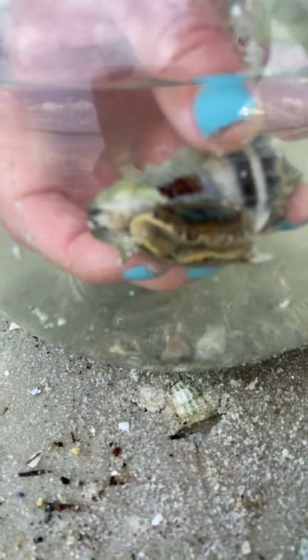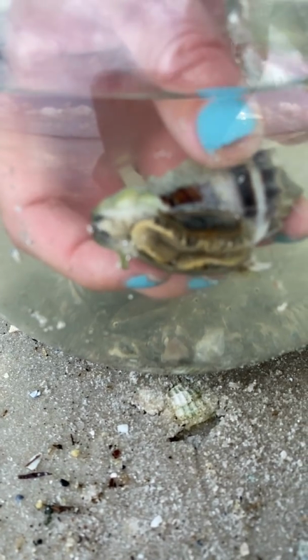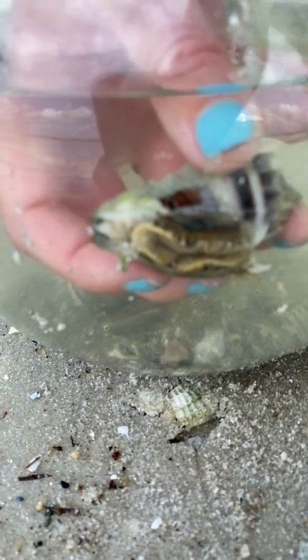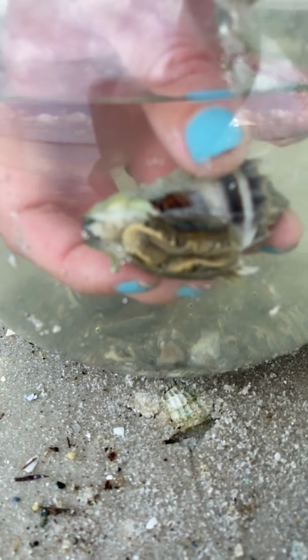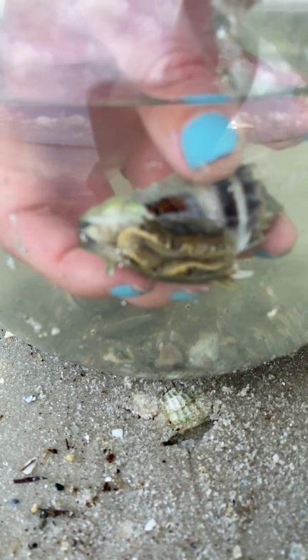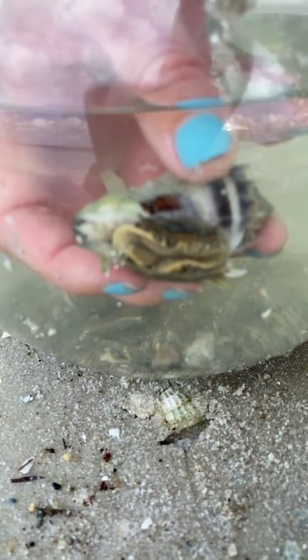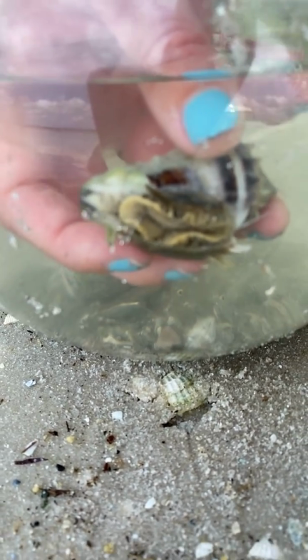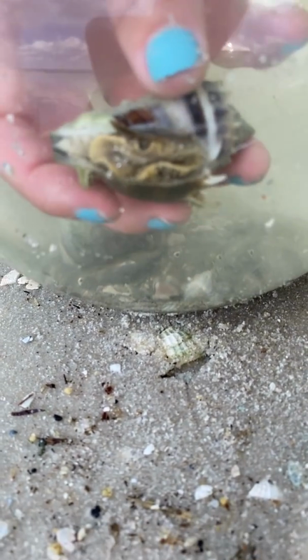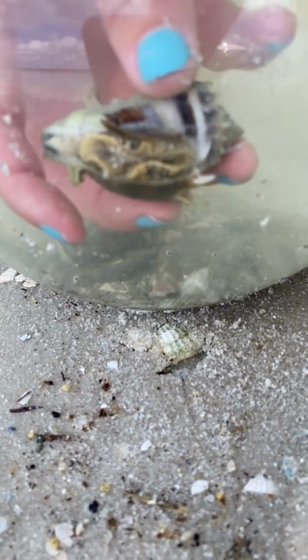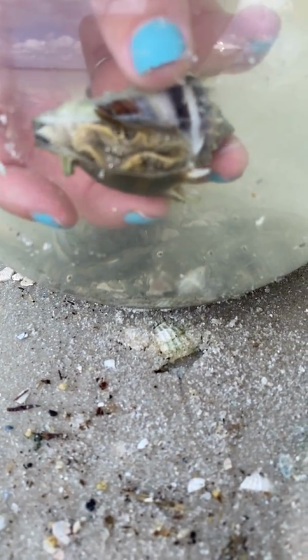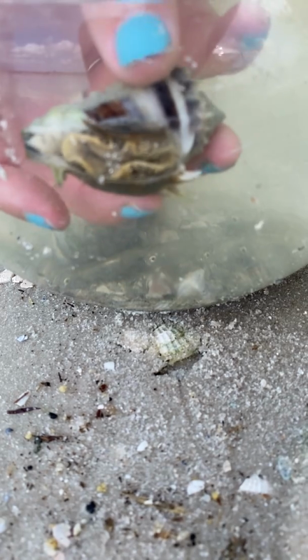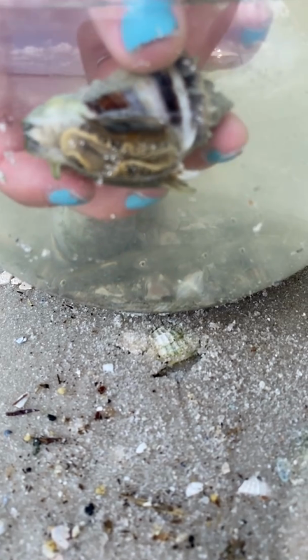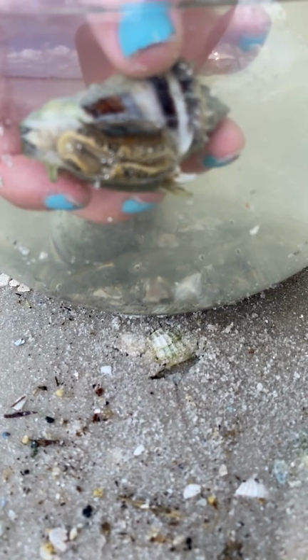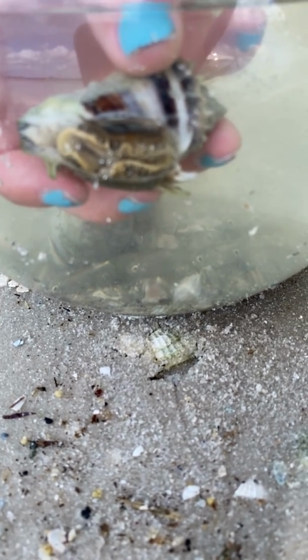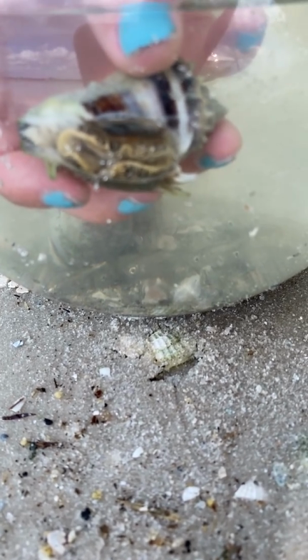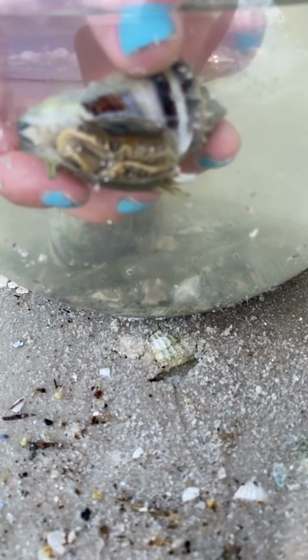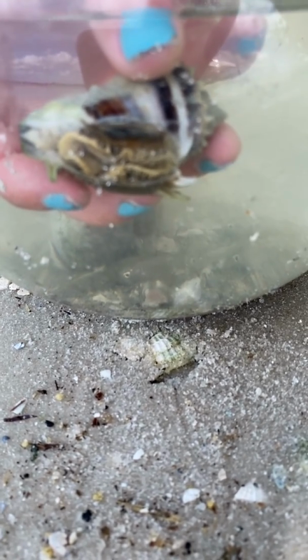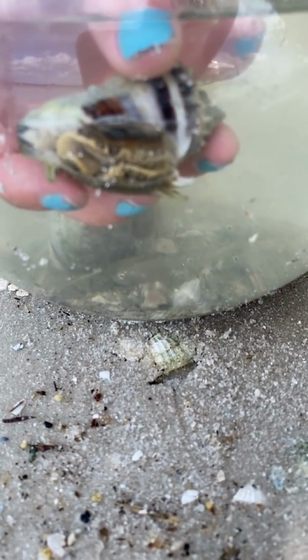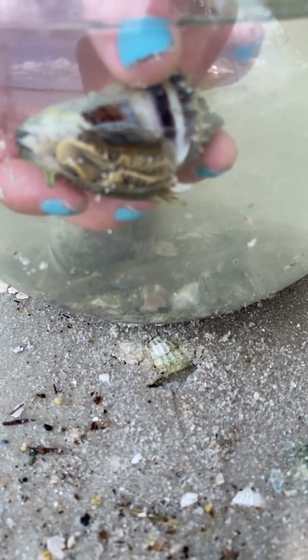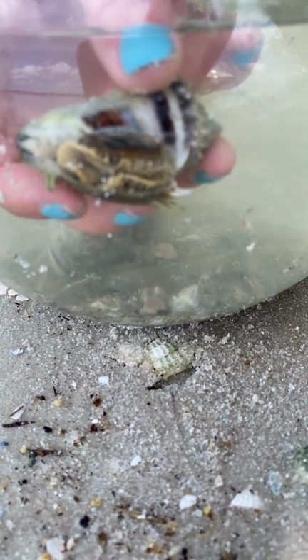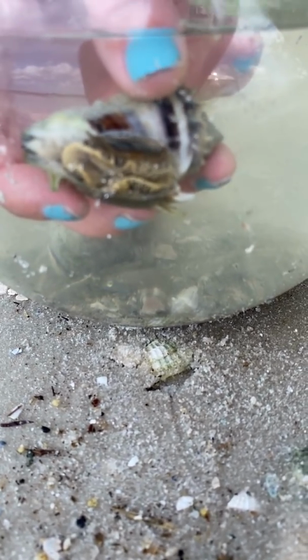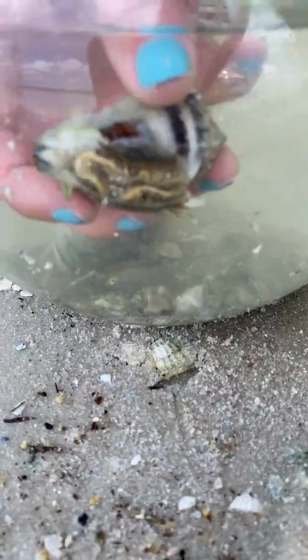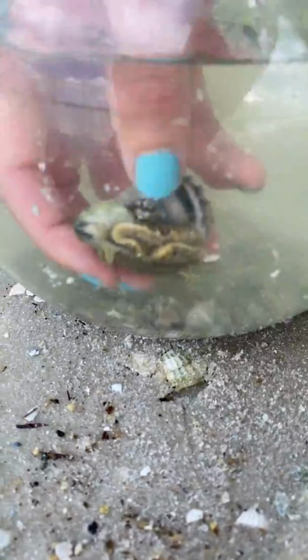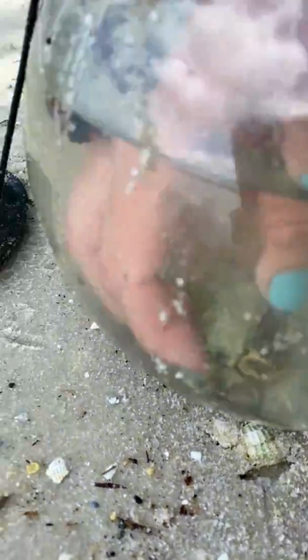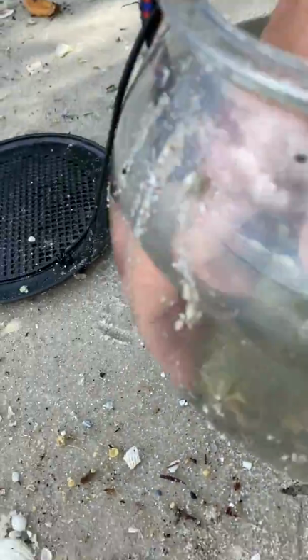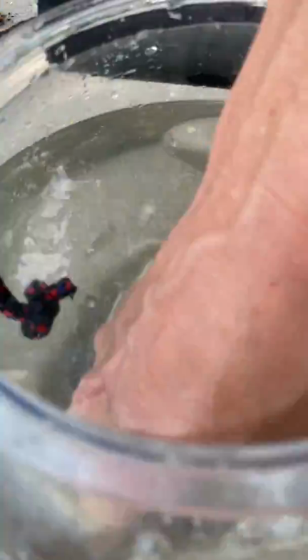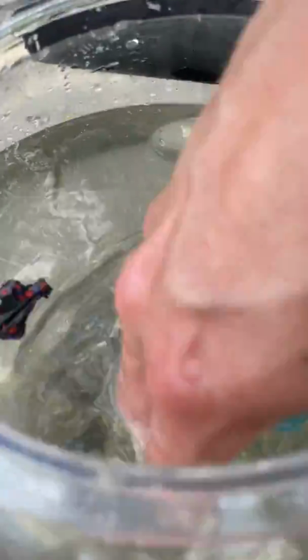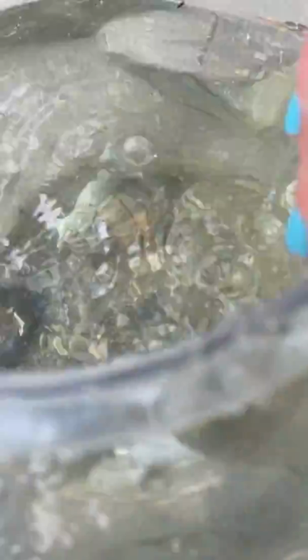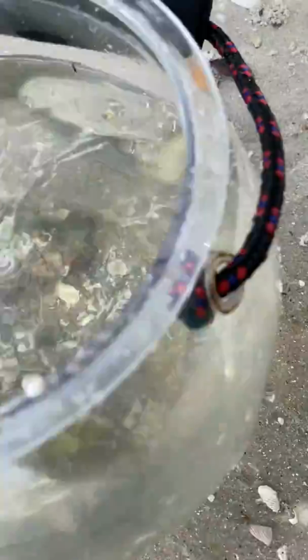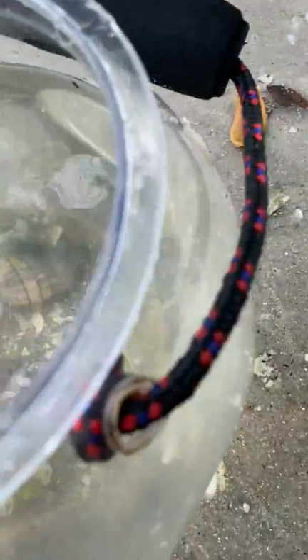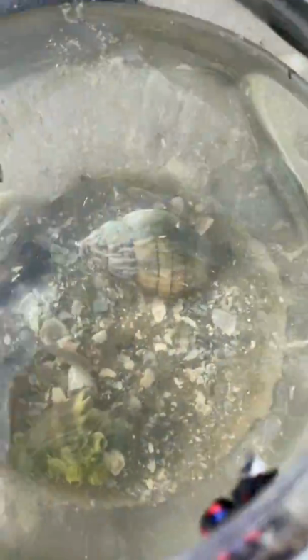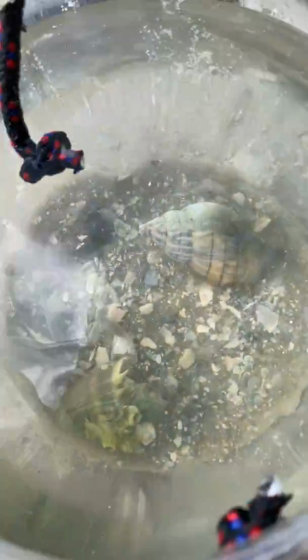You can see the siphon coming out. Sometimes if you attach him to the side of a bucket or a tank, they will figure out it's a hard spot and they'll attach to it — but it doesn't look like he's wanting to do that right now.